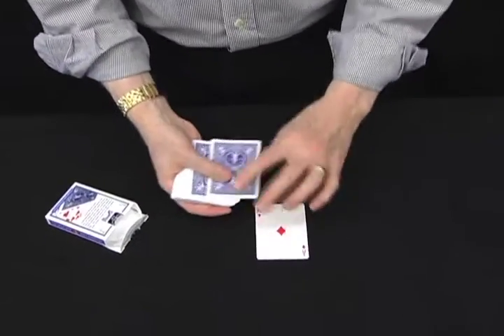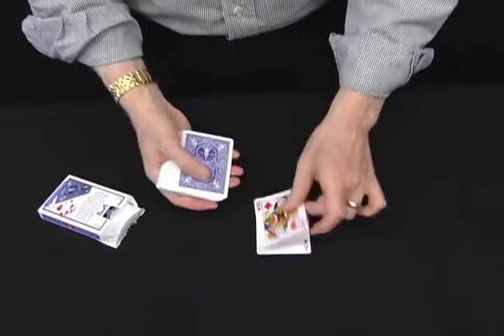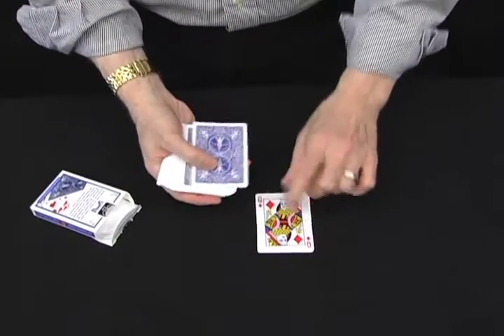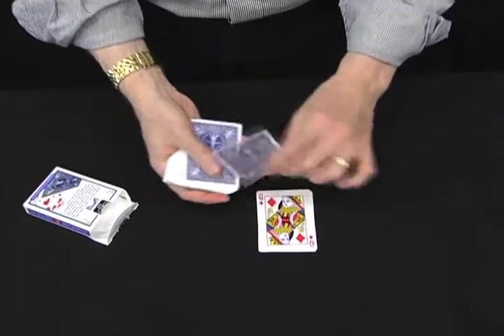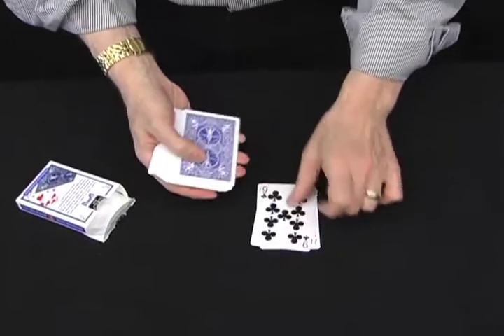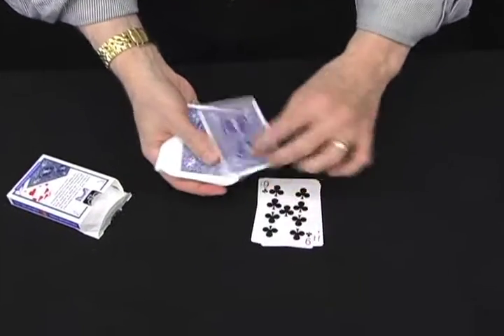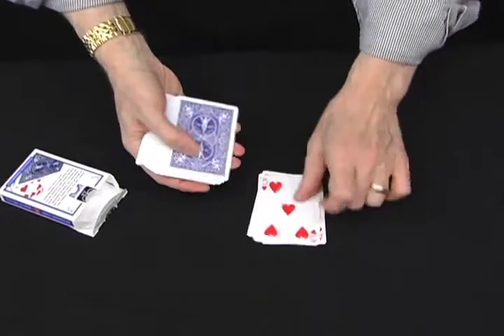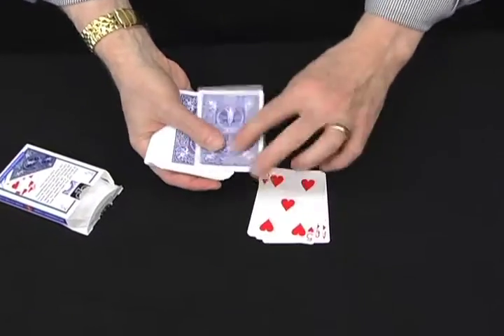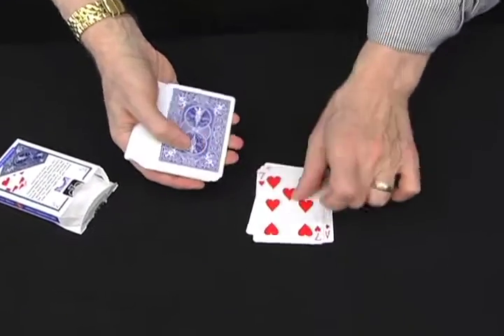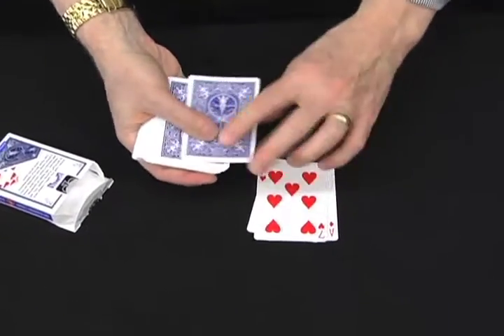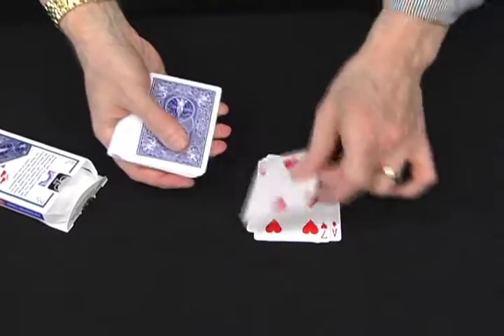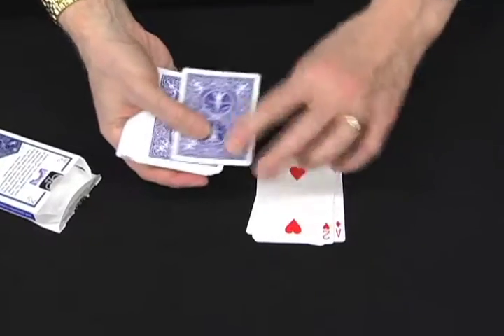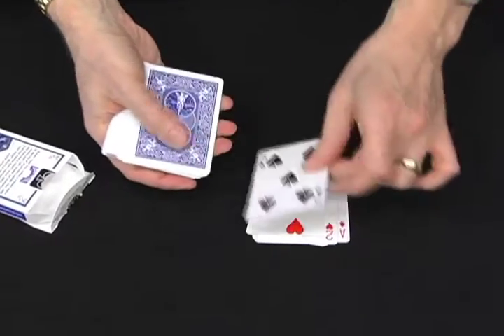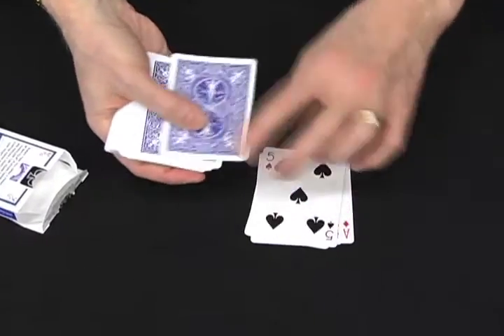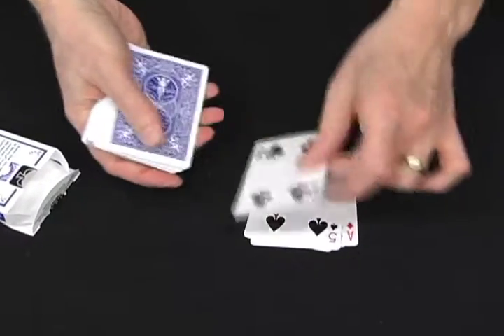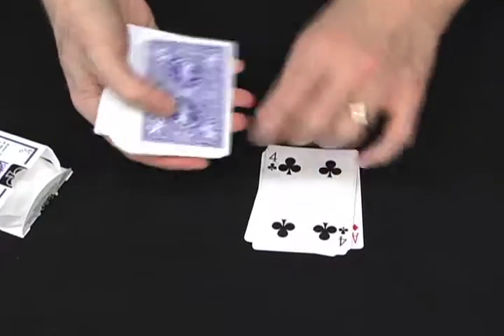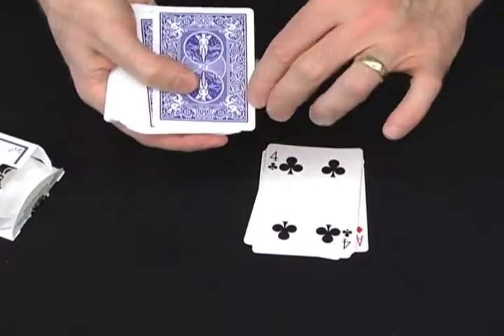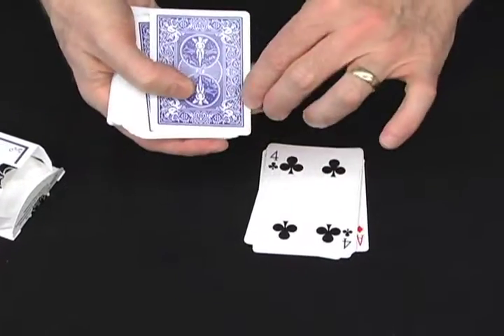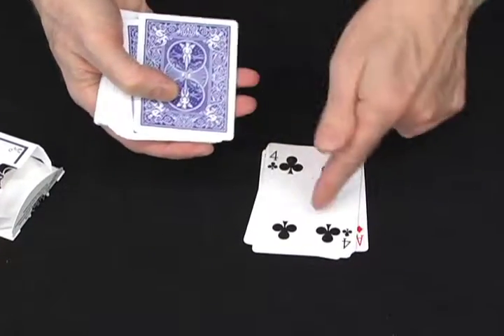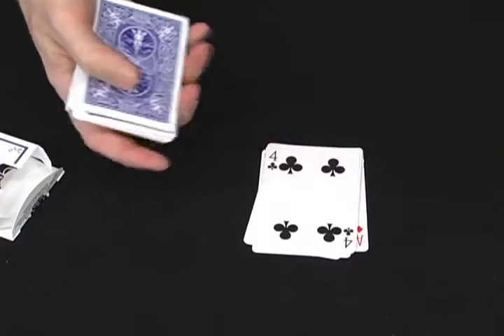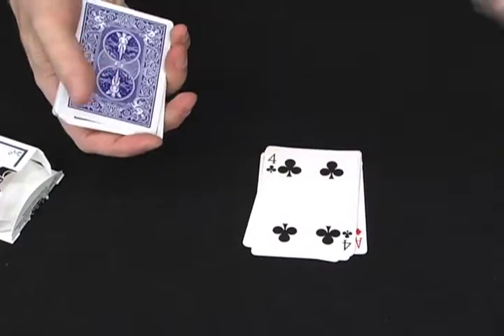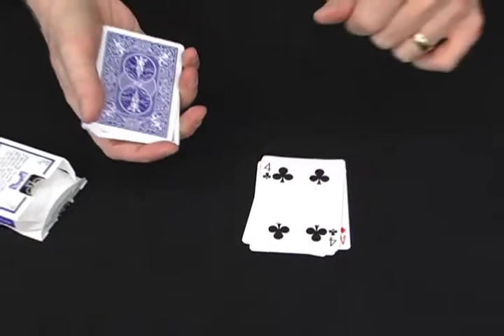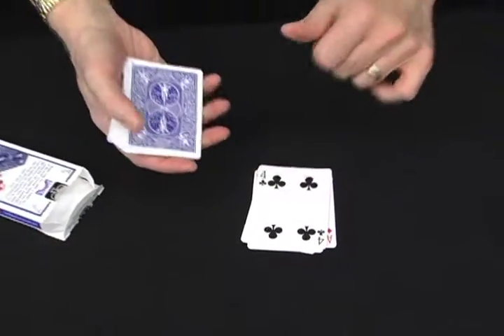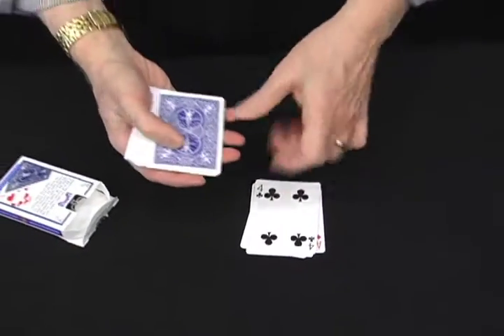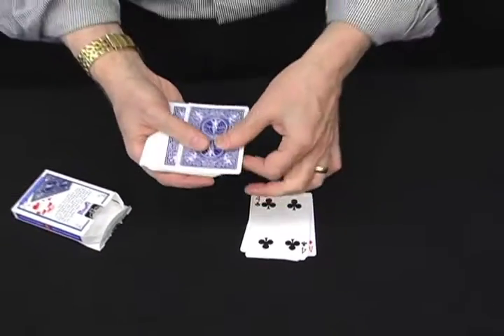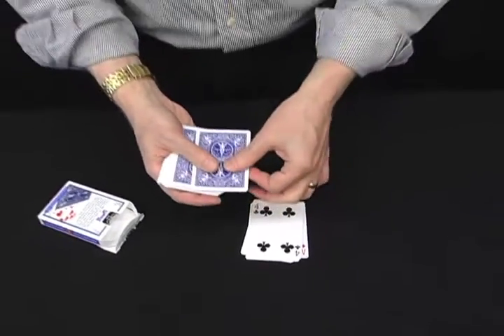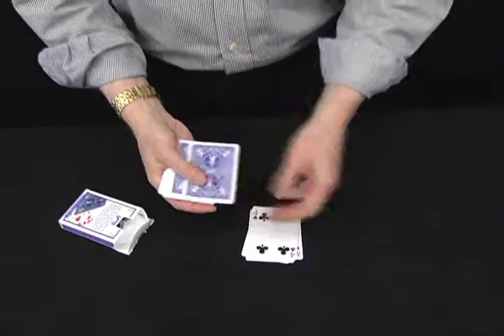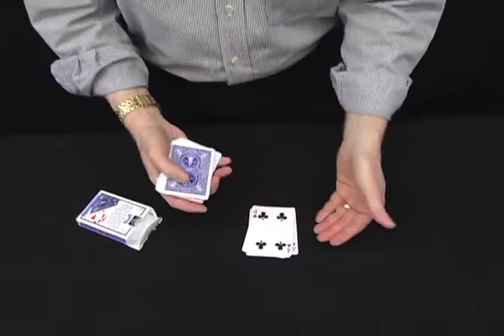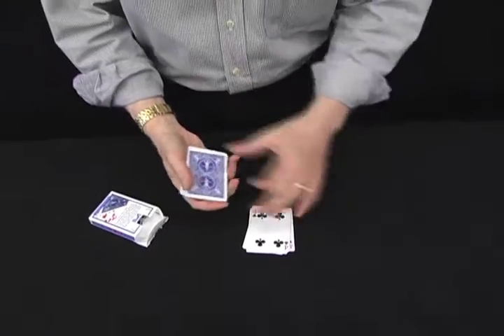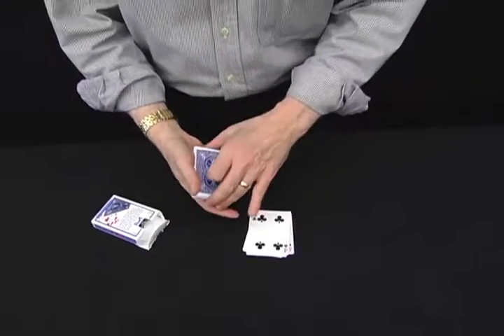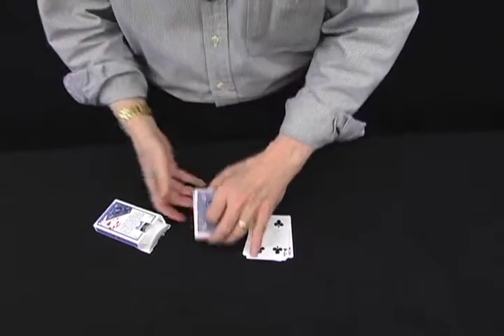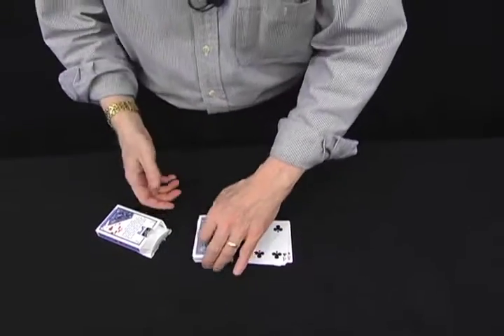Free choice — these are face up by the way — free choice, whenever you feel like it, say stop. Stop! Interesting, you stopped on the four of clubs. You can go further, you can go less, it does not matter.